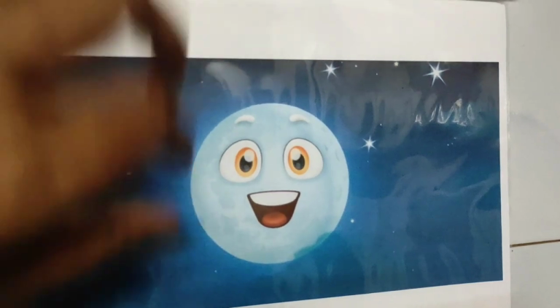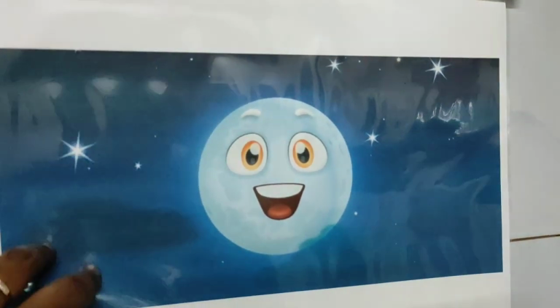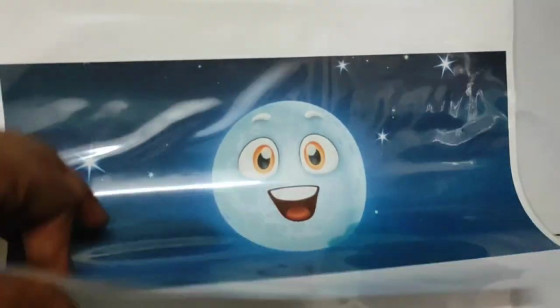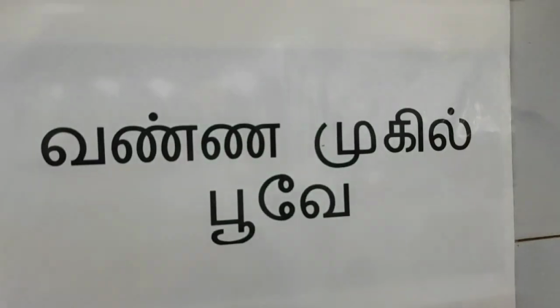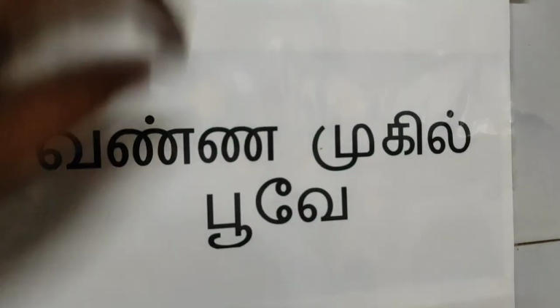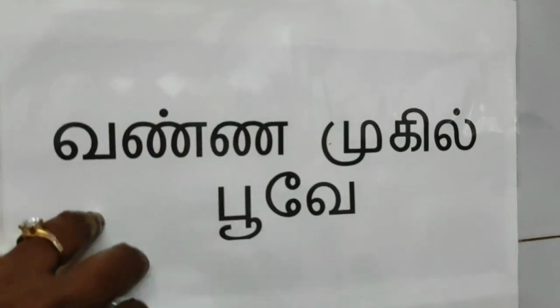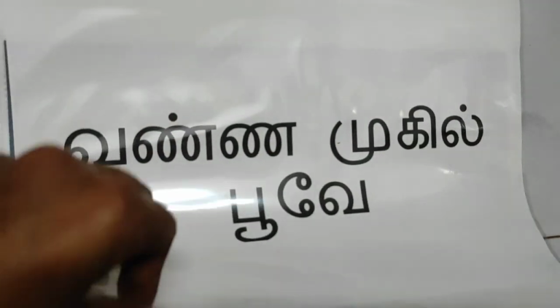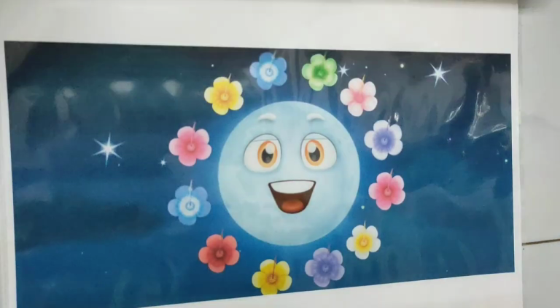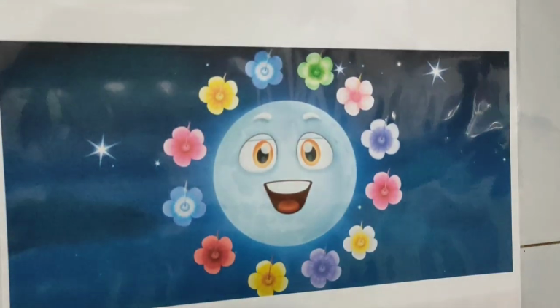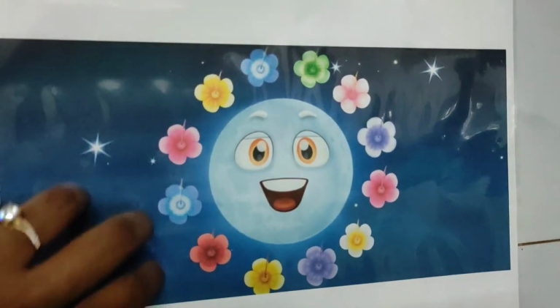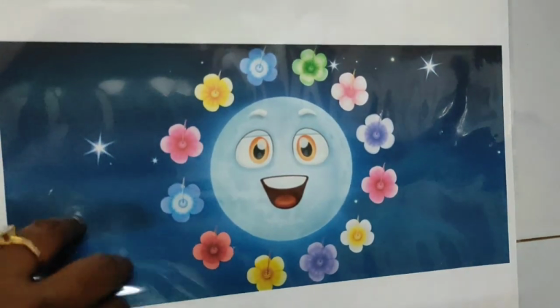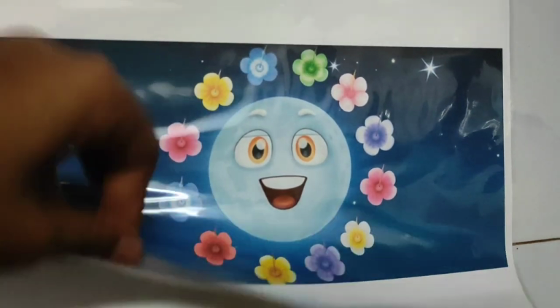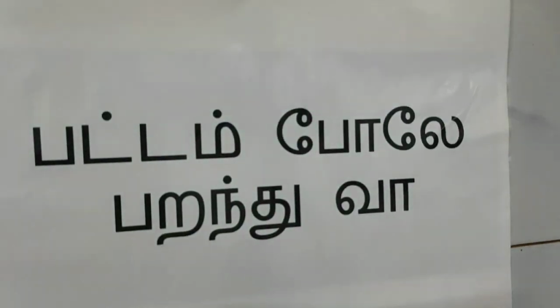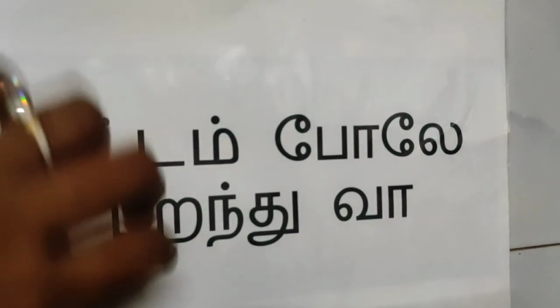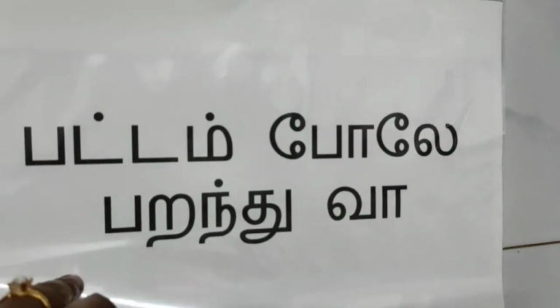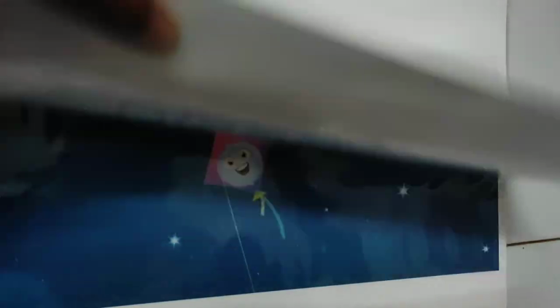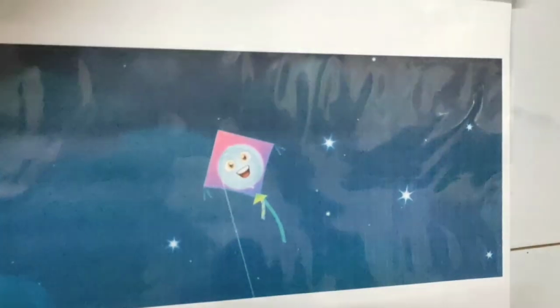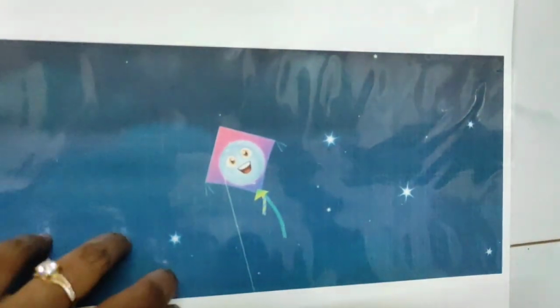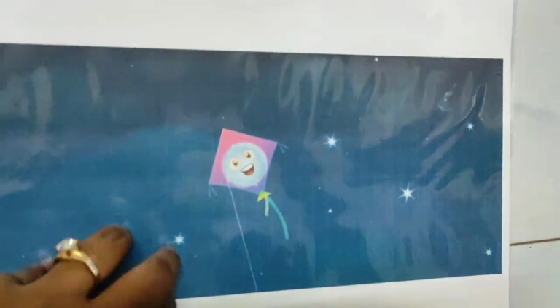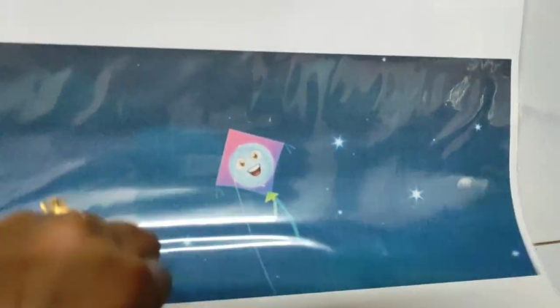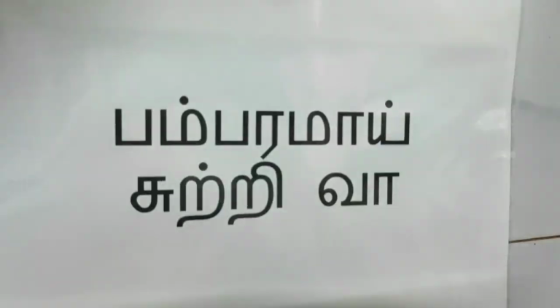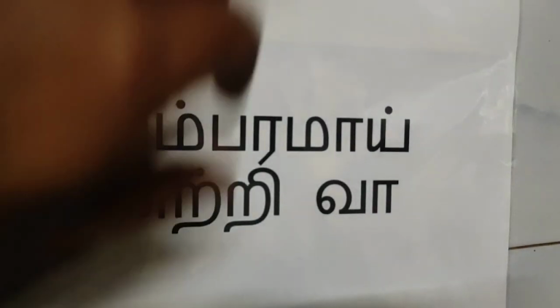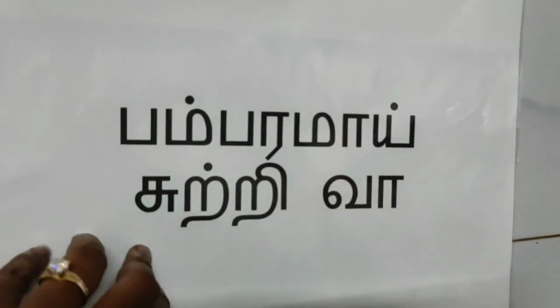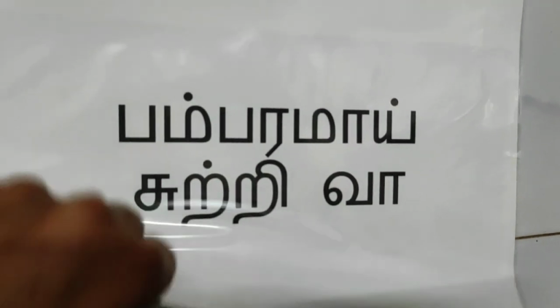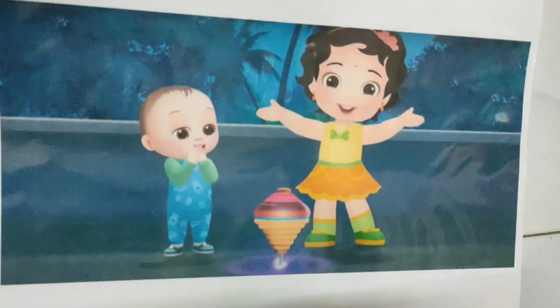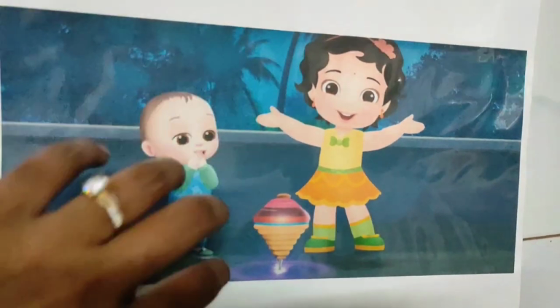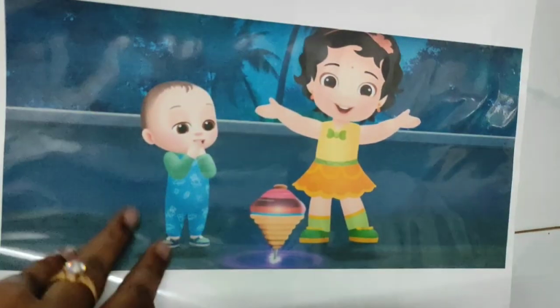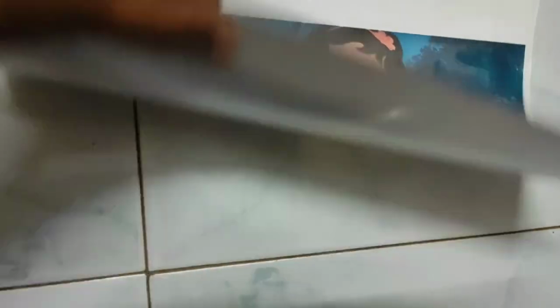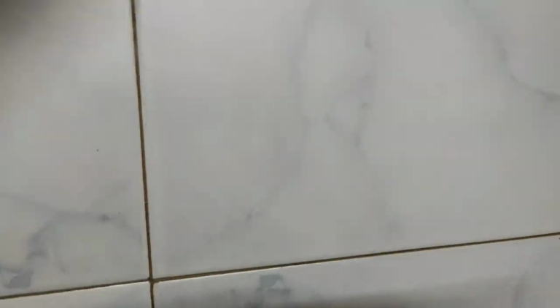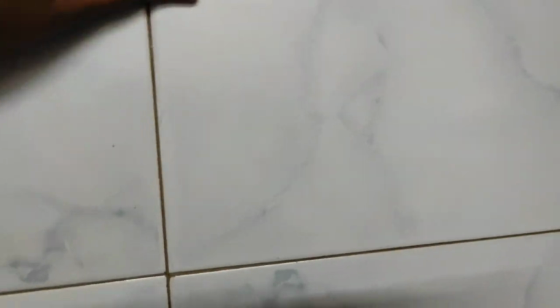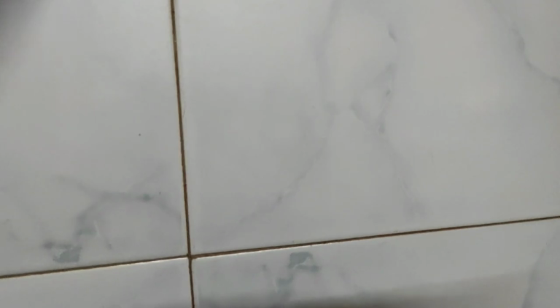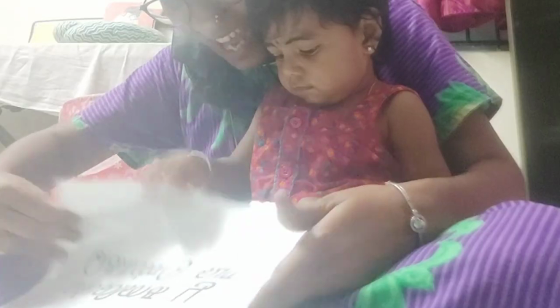You can show any topic with this format. Just because Shradu loves this rhyme, I started introducing Tamil books with it. Now let's see how we read it together.